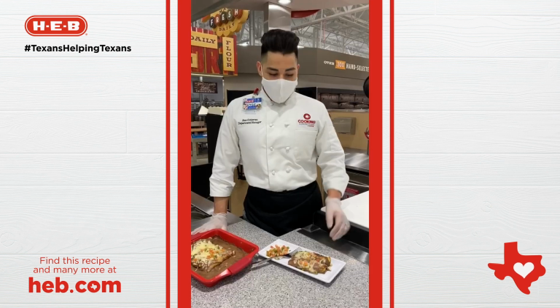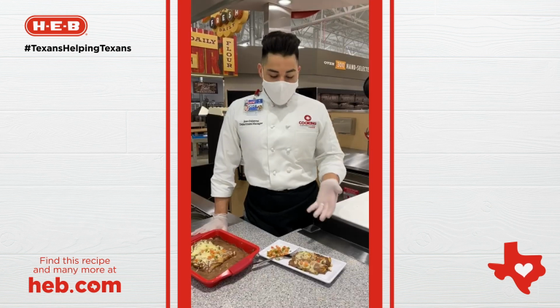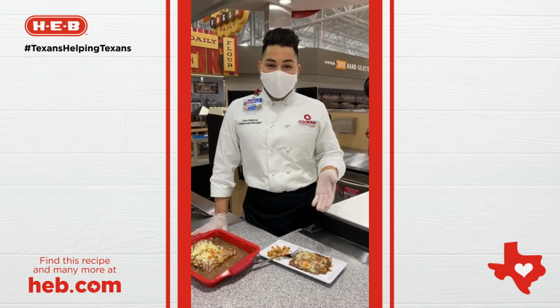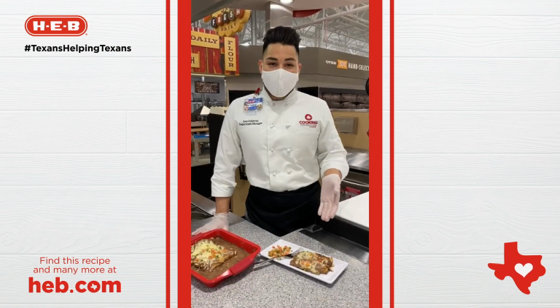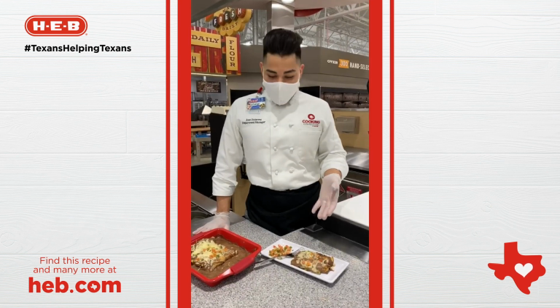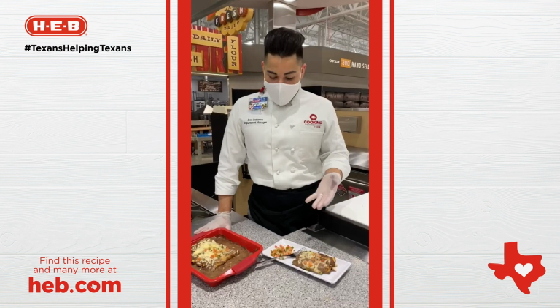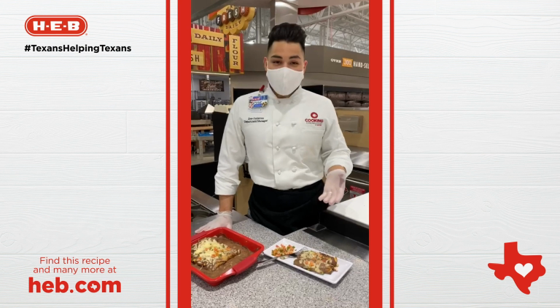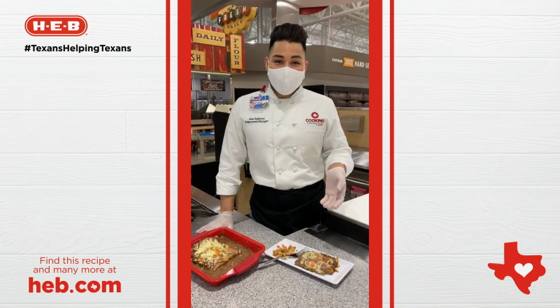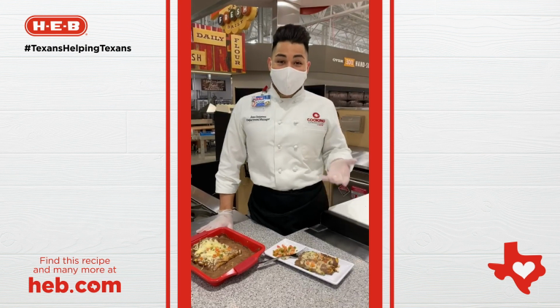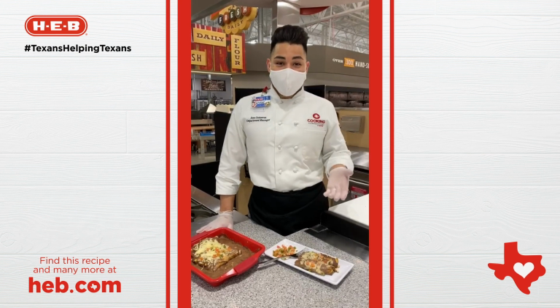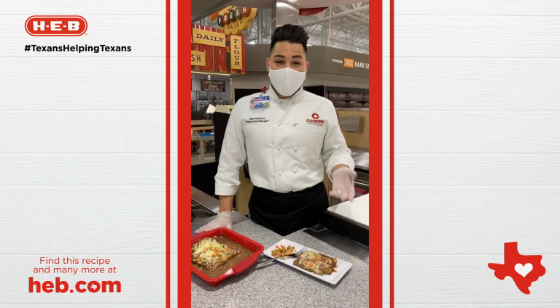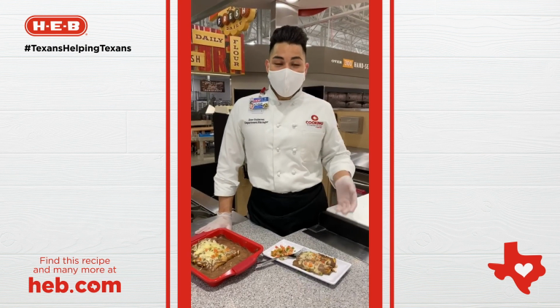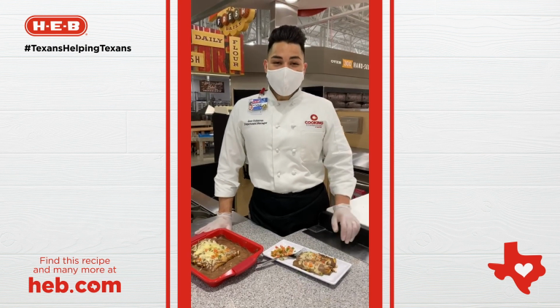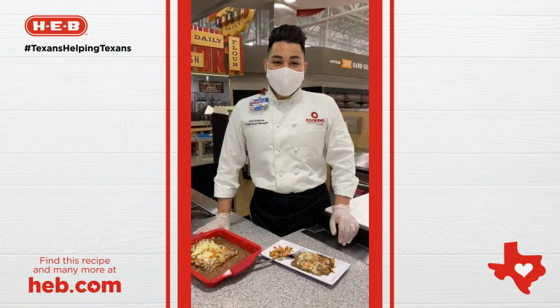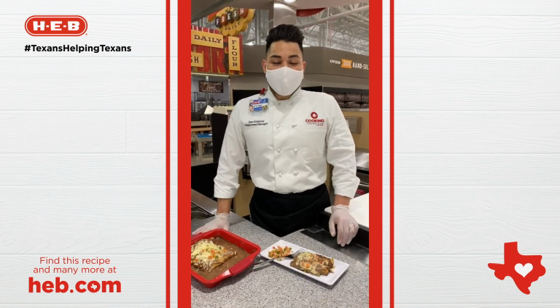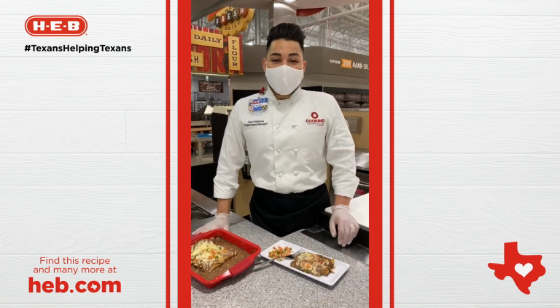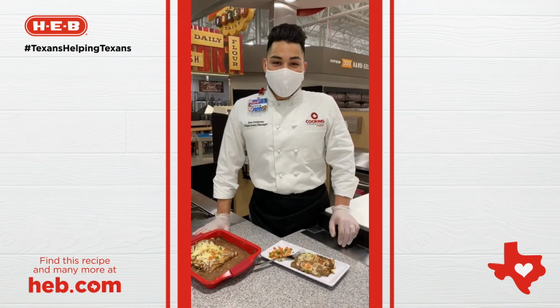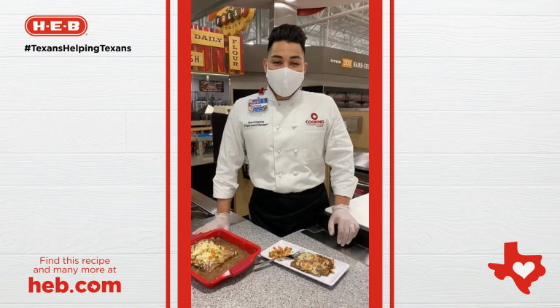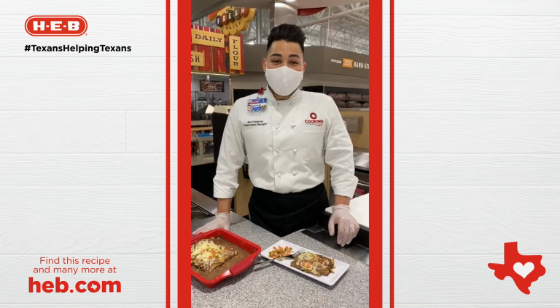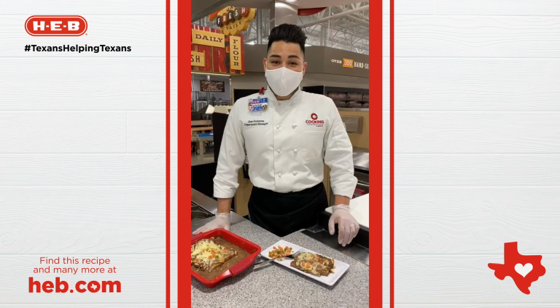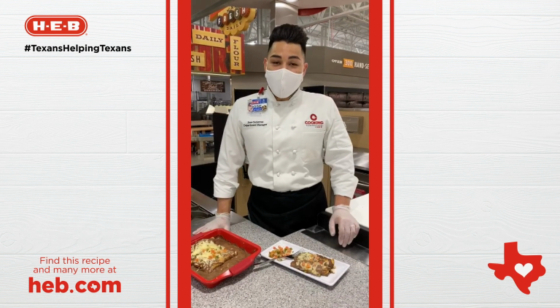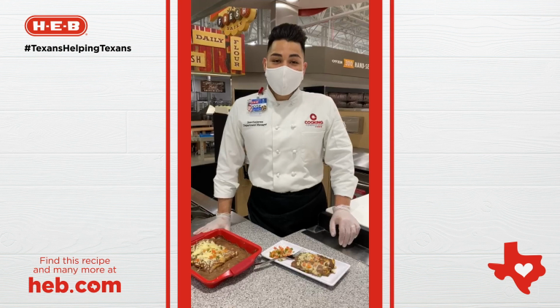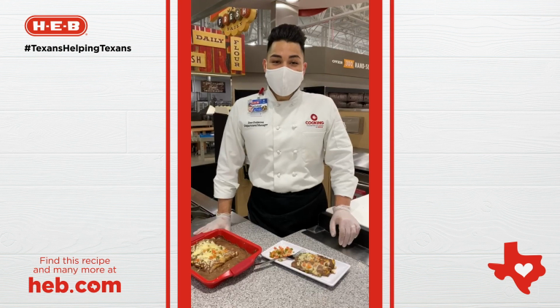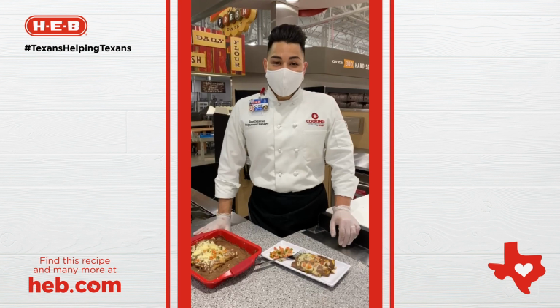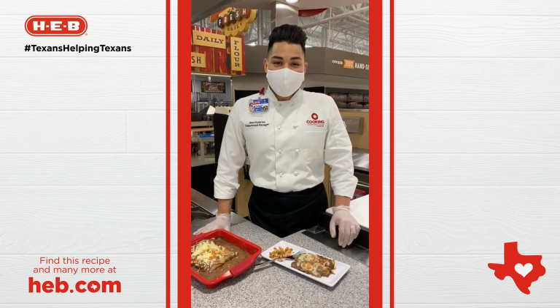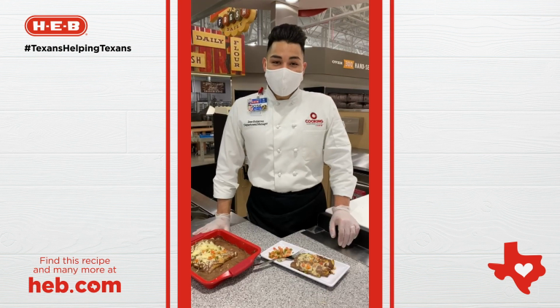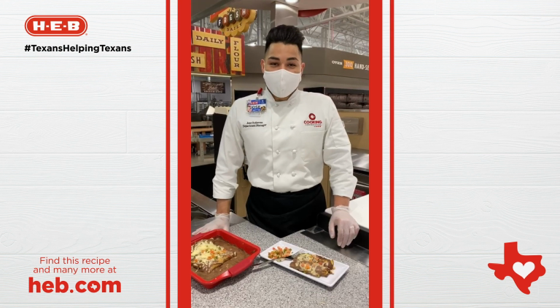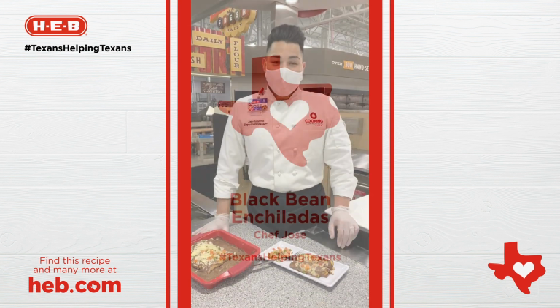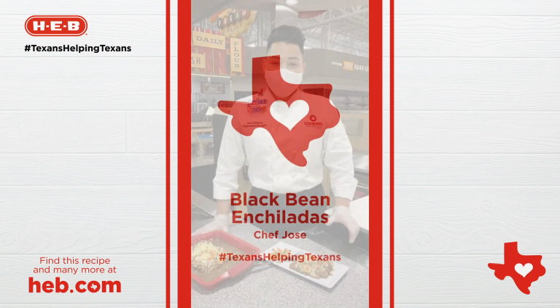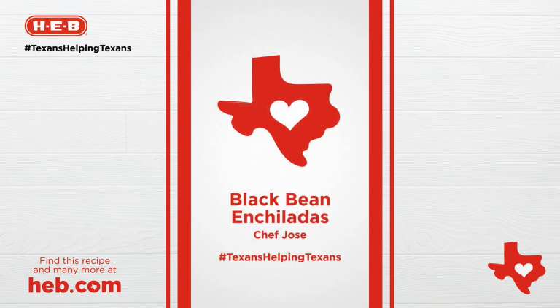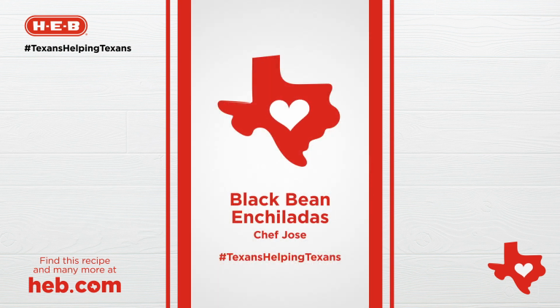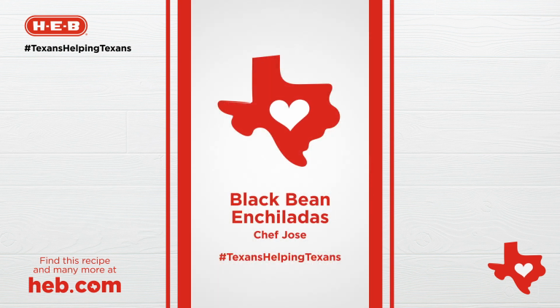So we're finally out of the oven and we're ready to go. For this and other recipes, please check out H-E-B.com. And don't forget to hashtag us at Texans Helping Texans to show us all of your creations.